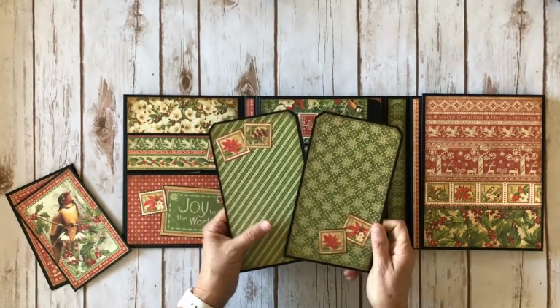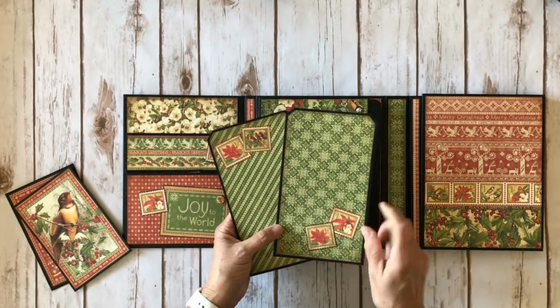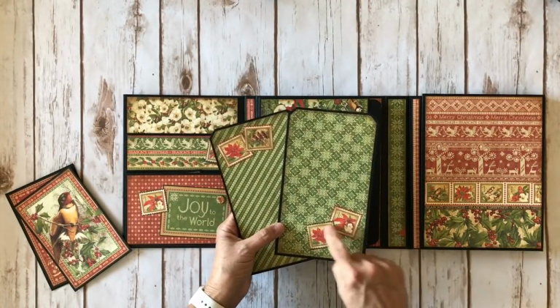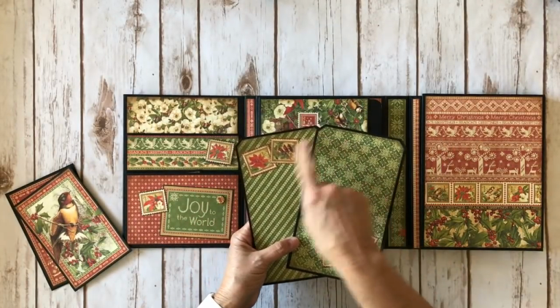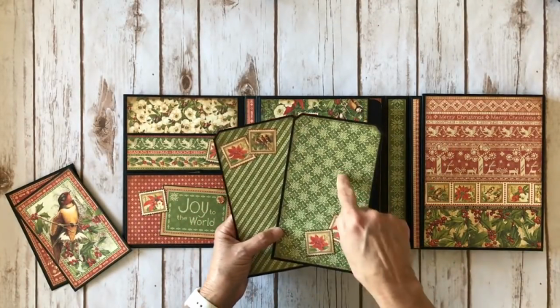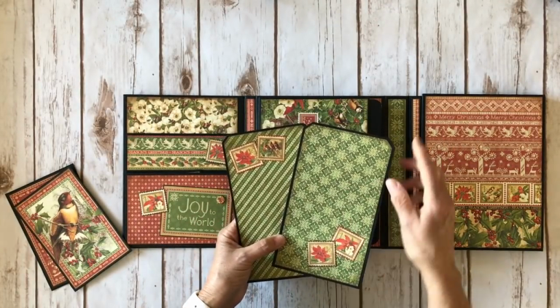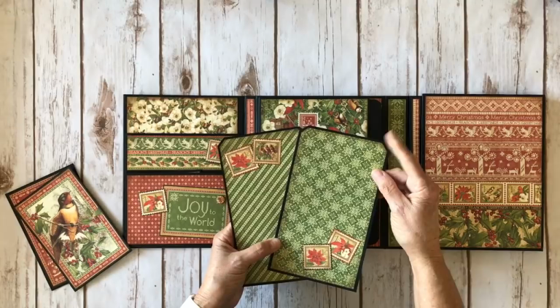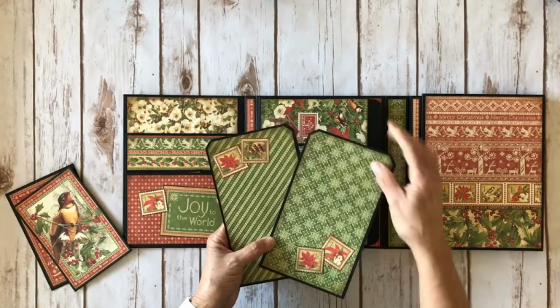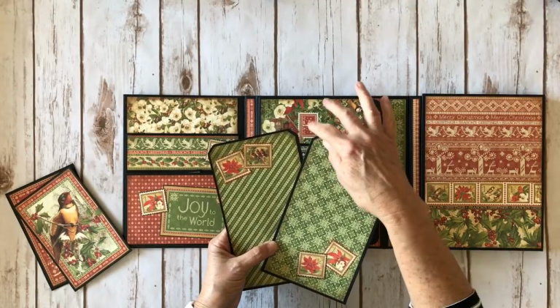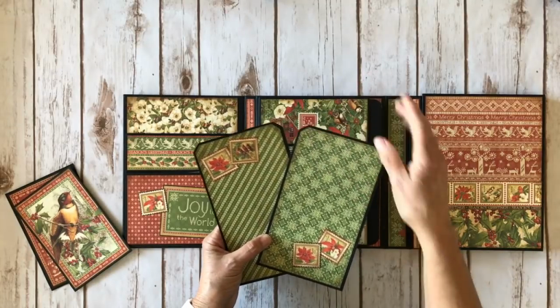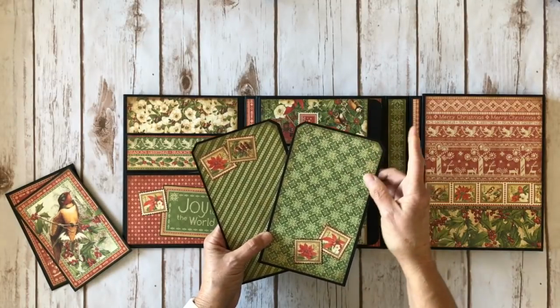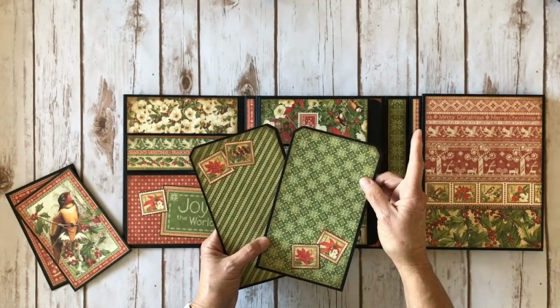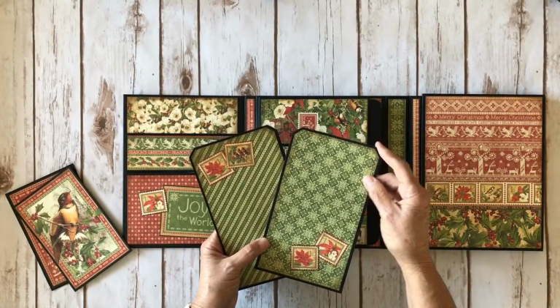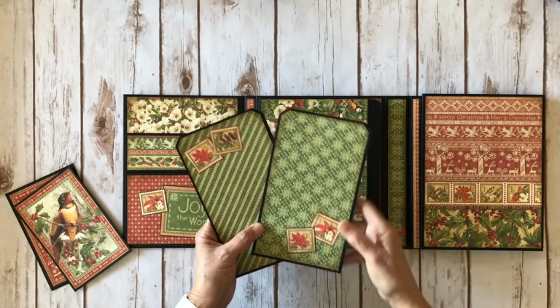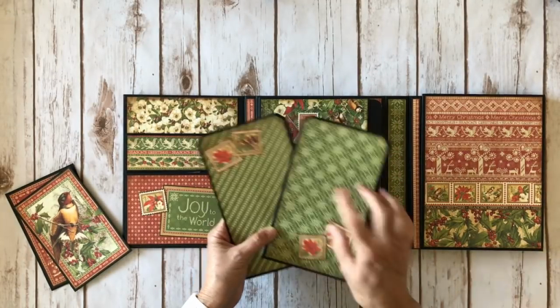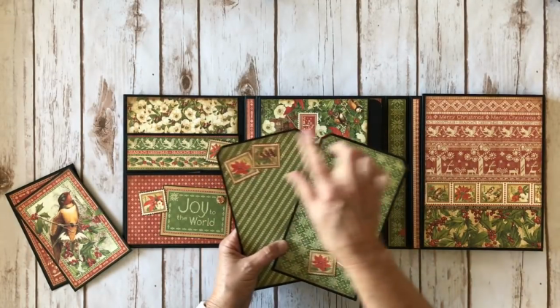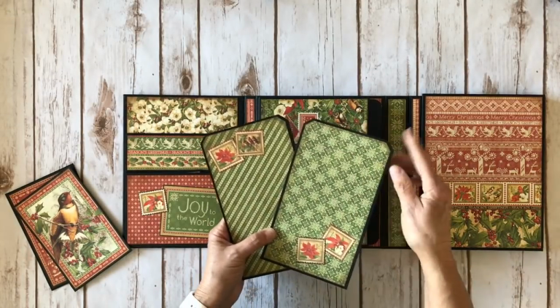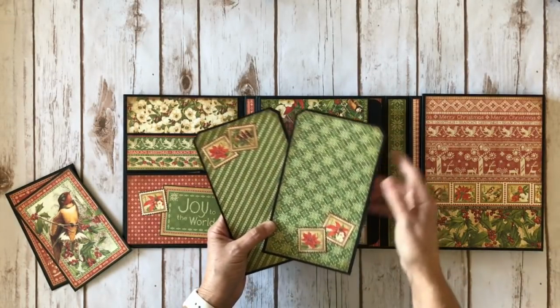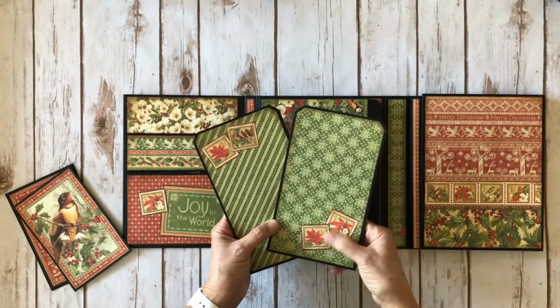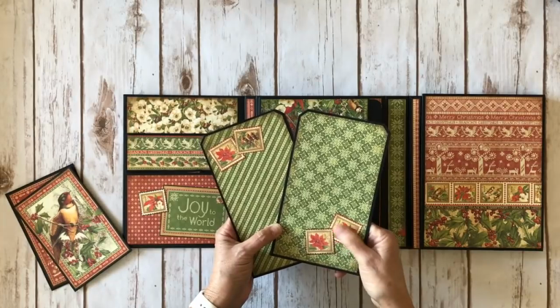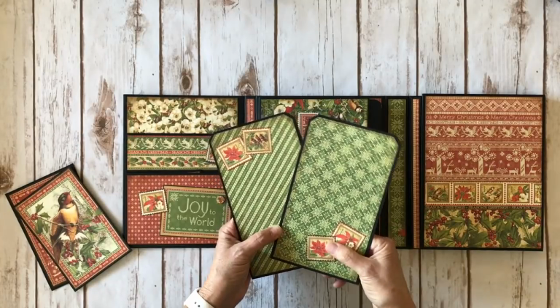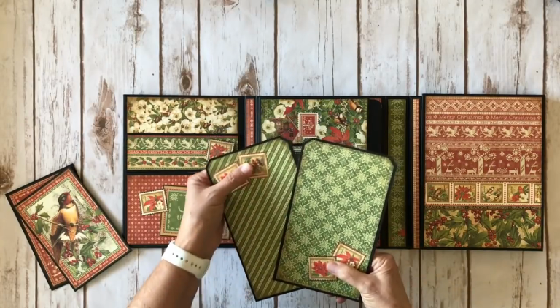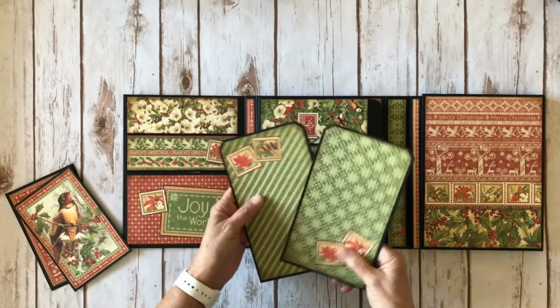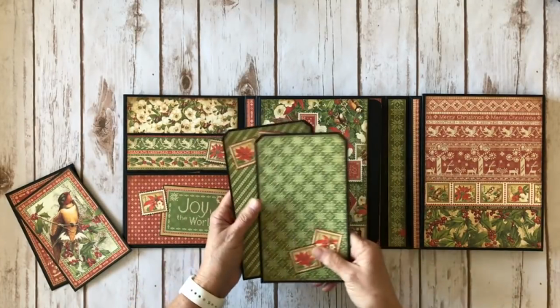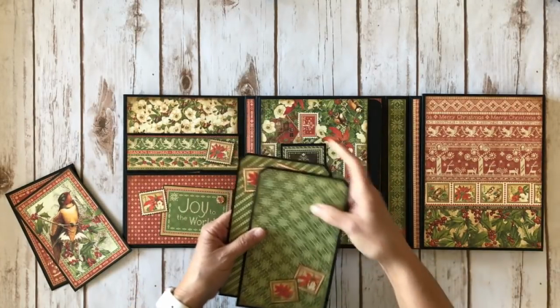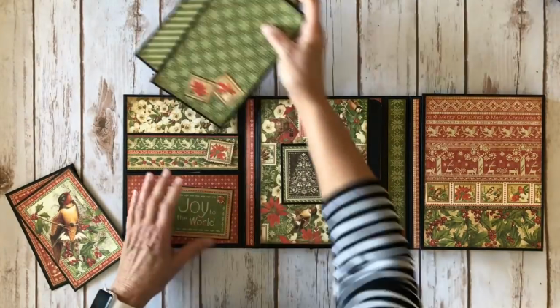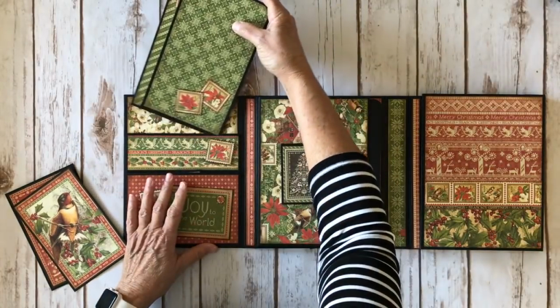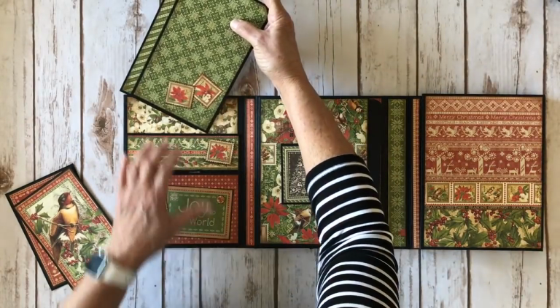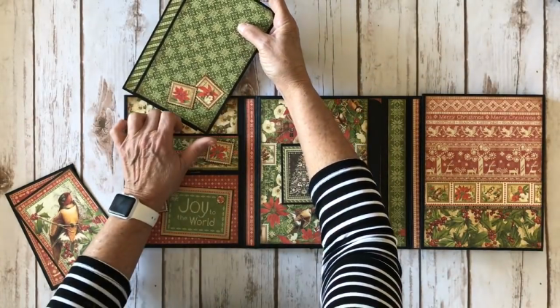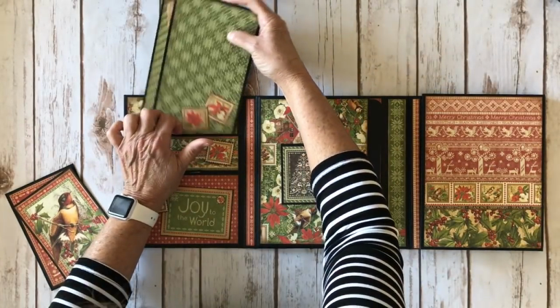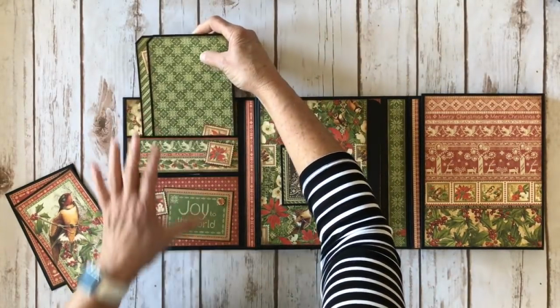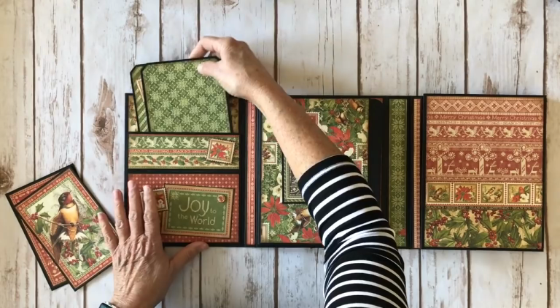The tags are plain on the back and I just added some design paper here. I used my corner chomper angle punch for the corners, then added some little stamps that I fussy cut from the collection. Those large tags go in there.